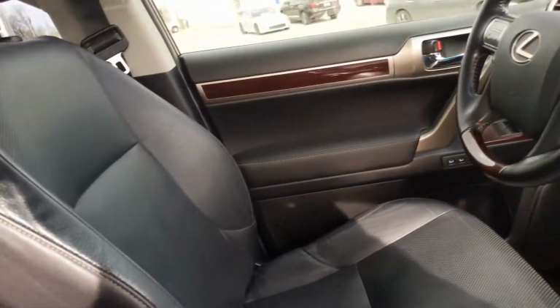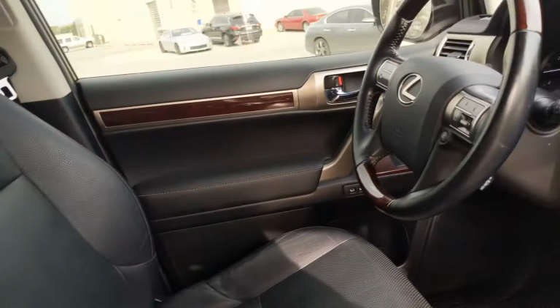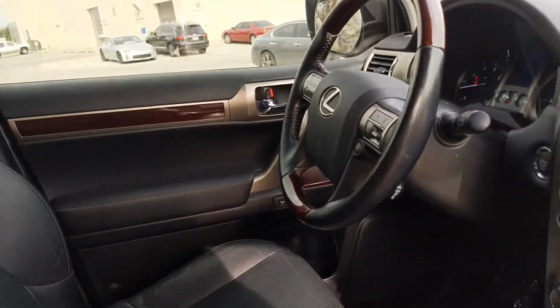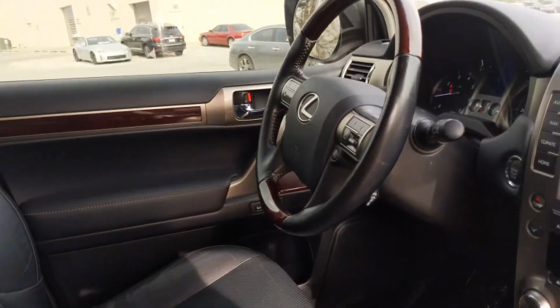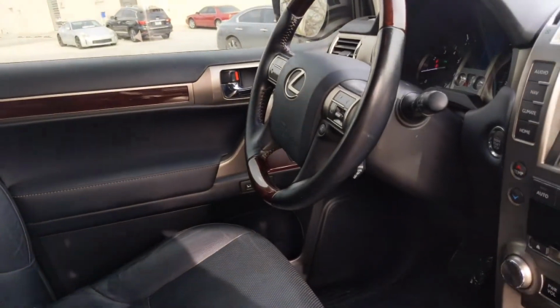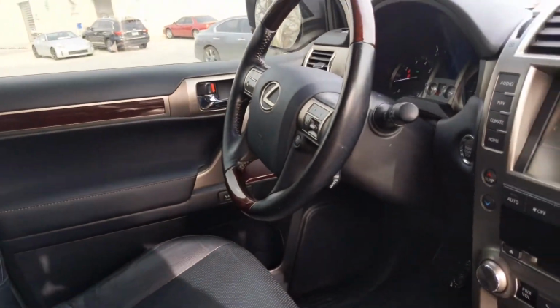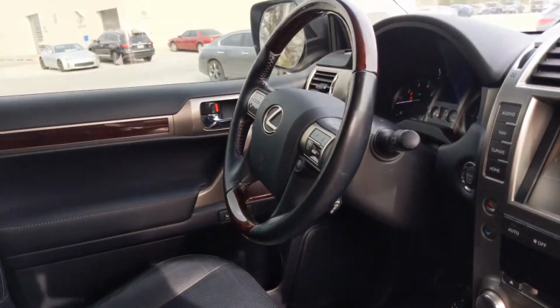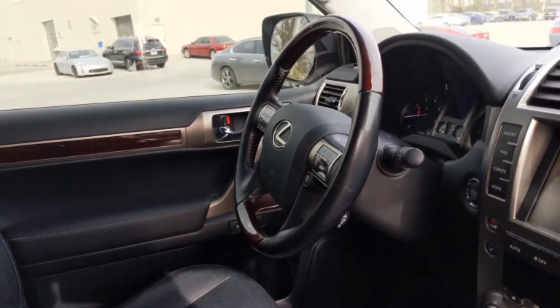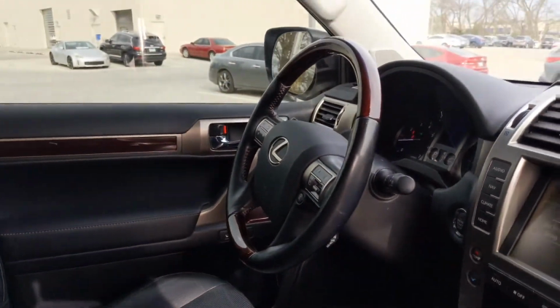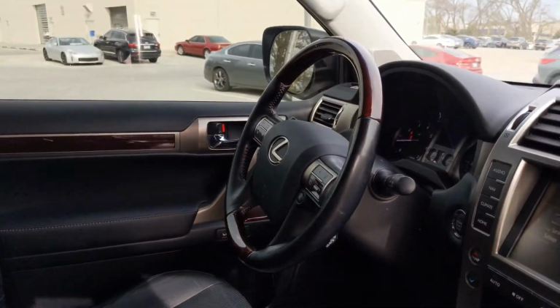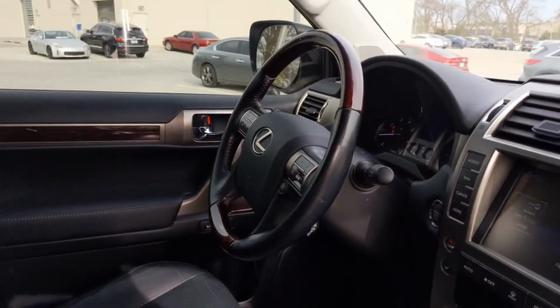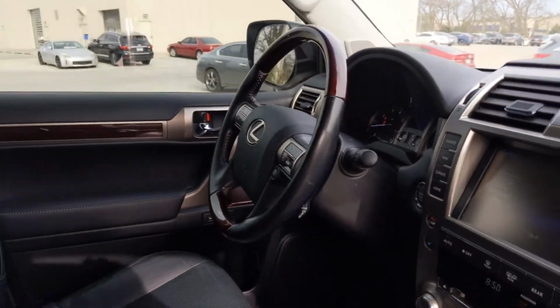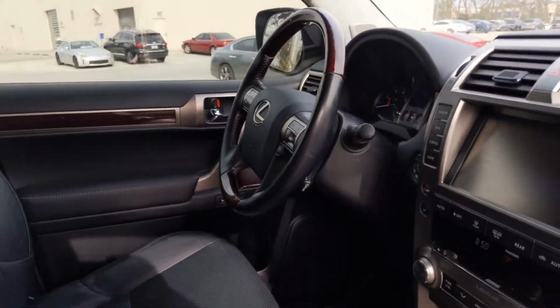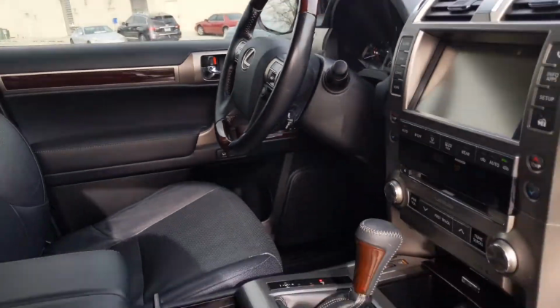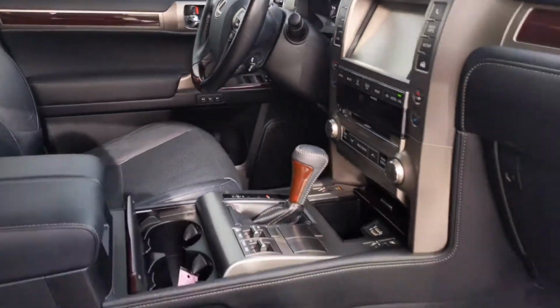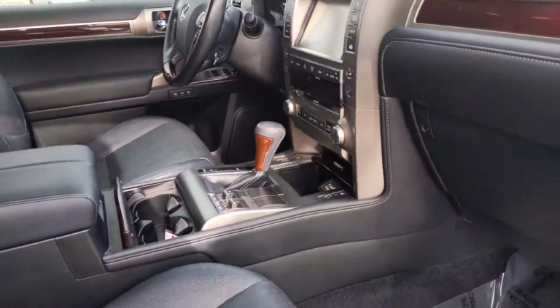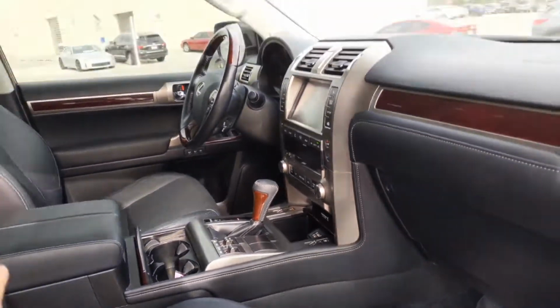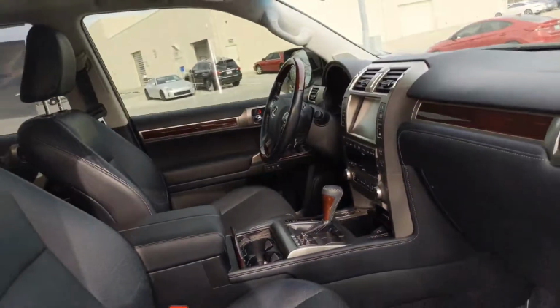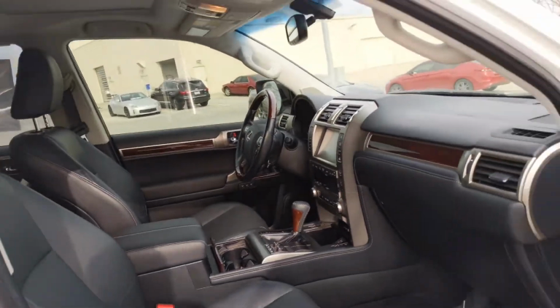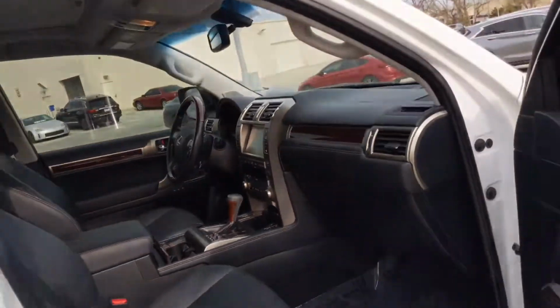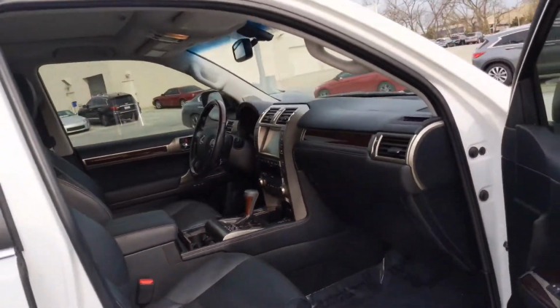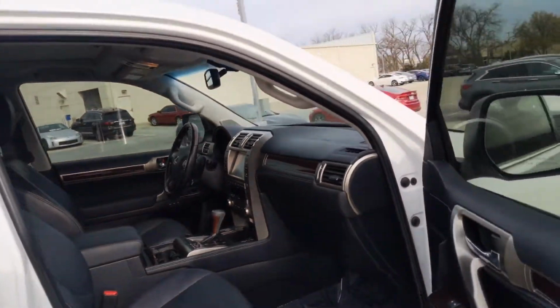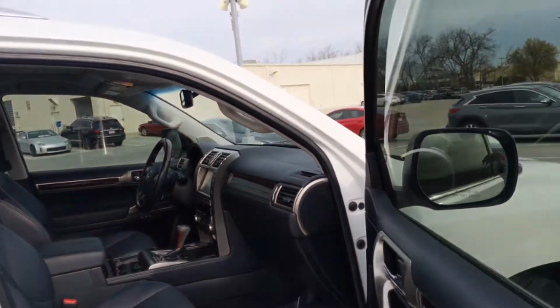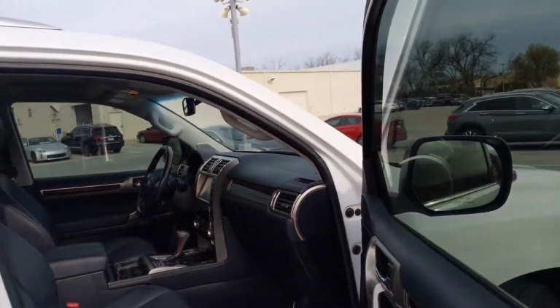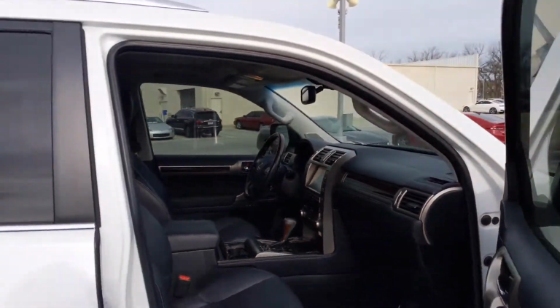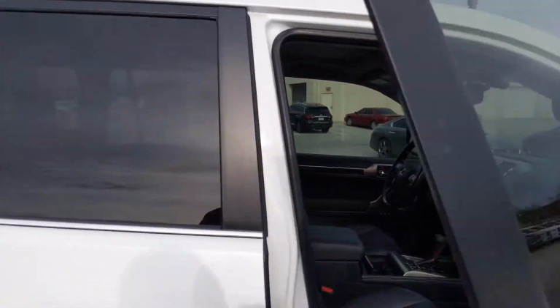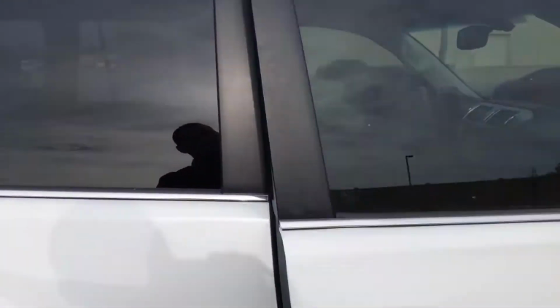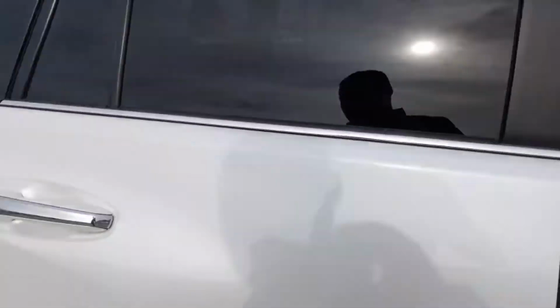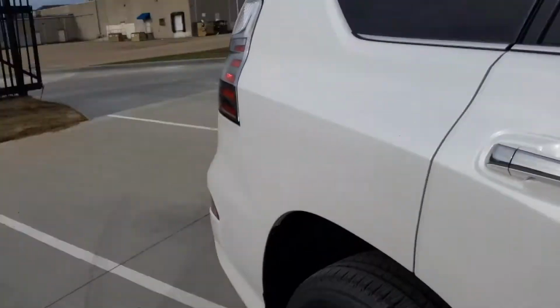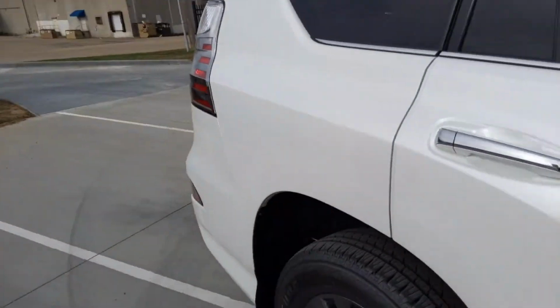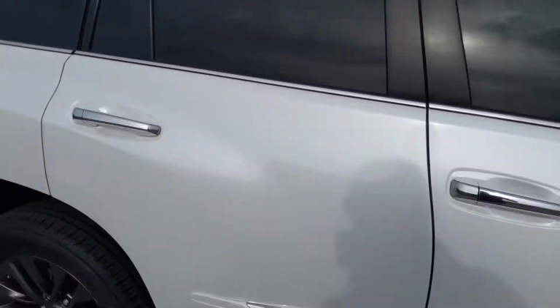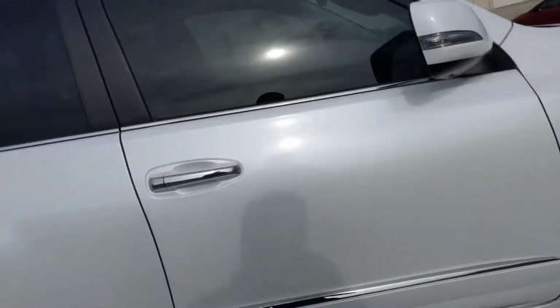It was a little chilly this morning, surprisingly. It's that time of year in Oklahoma where we can experience all four seasons in one day or one week. But let's go around this way.